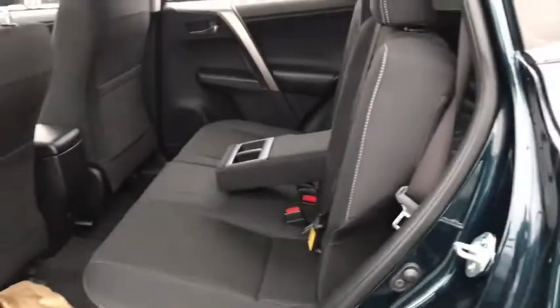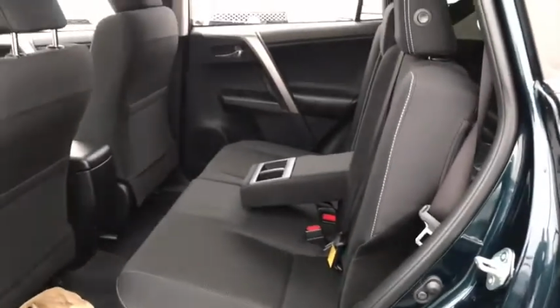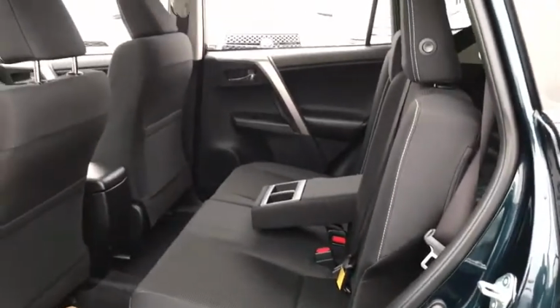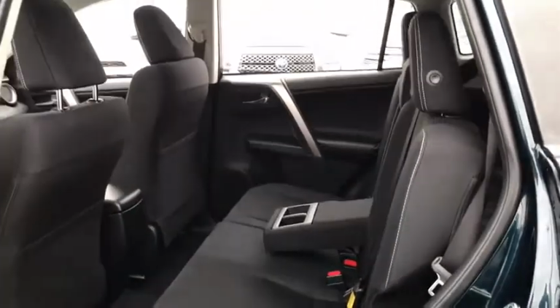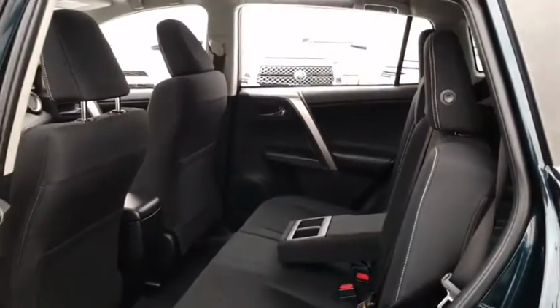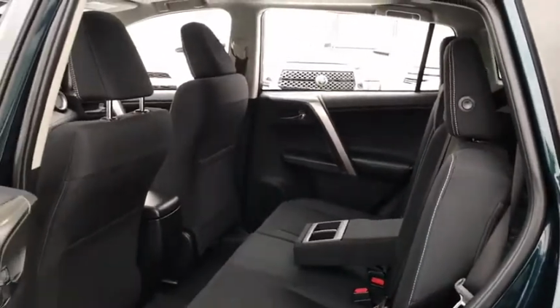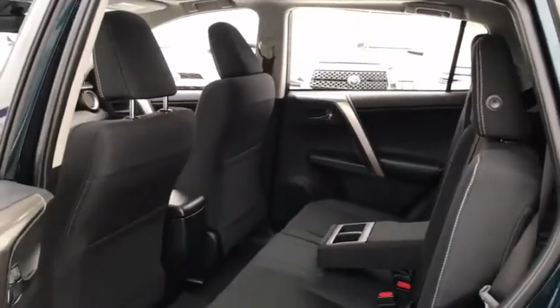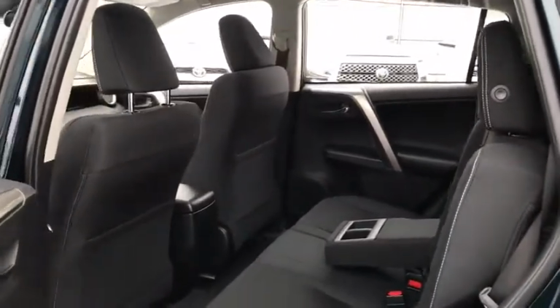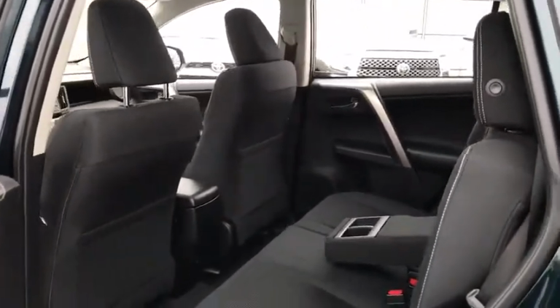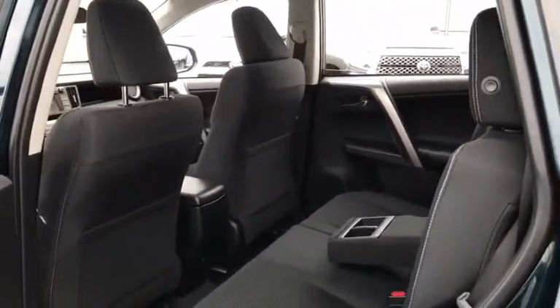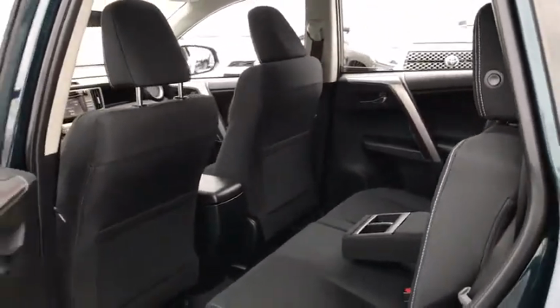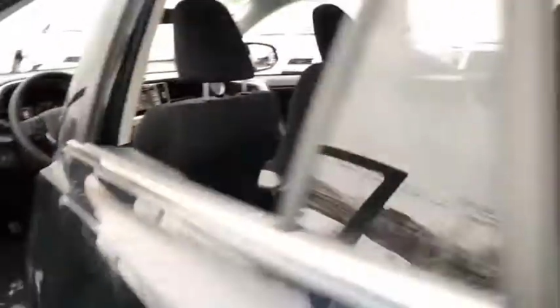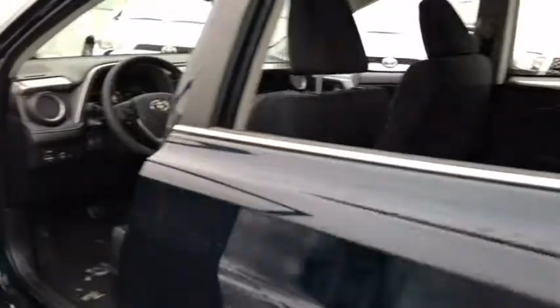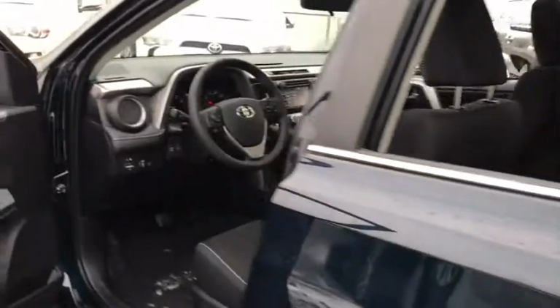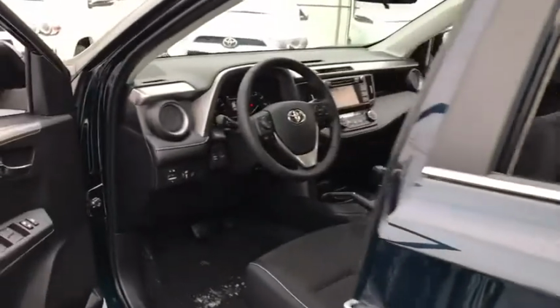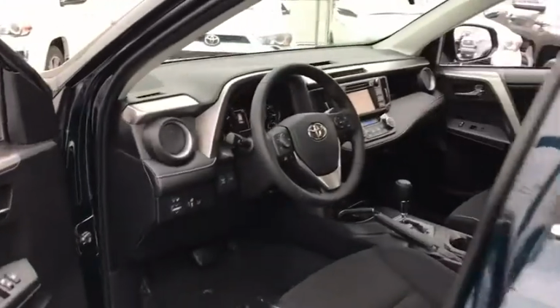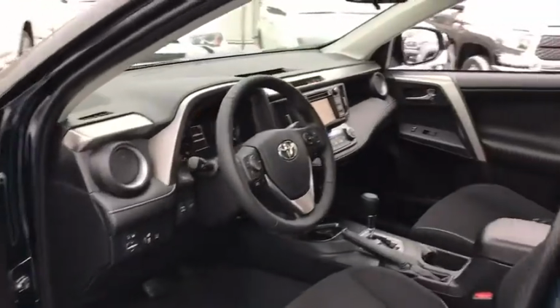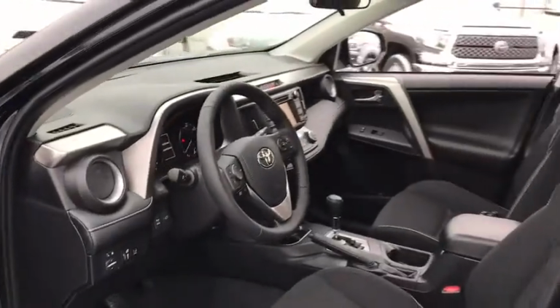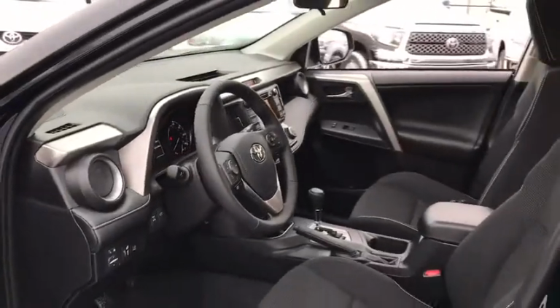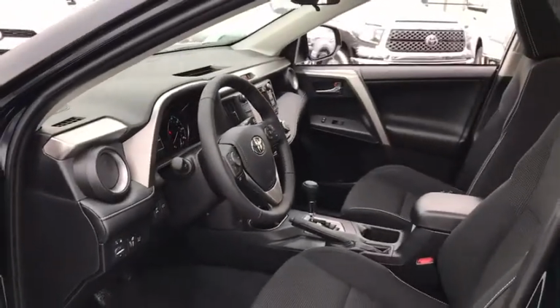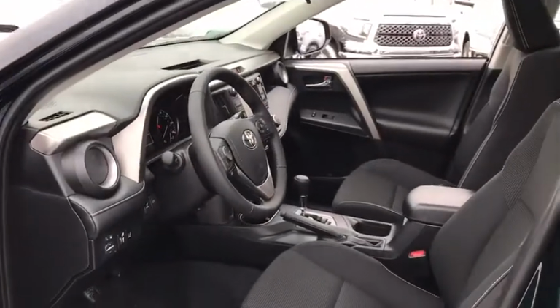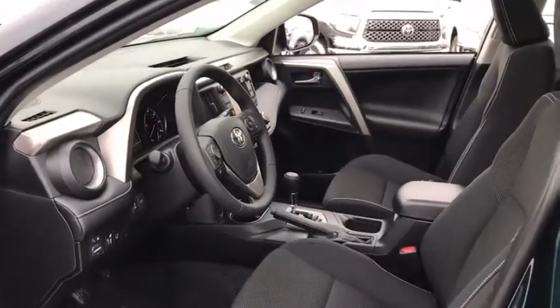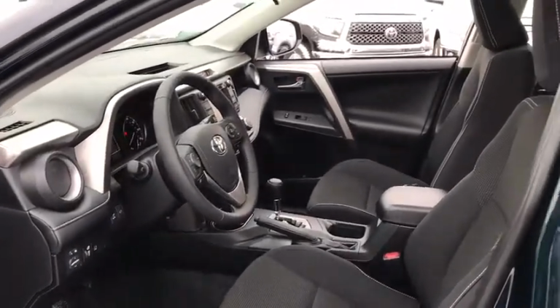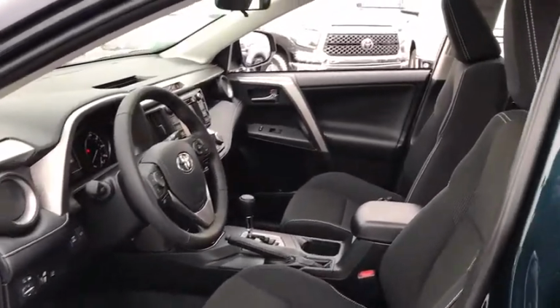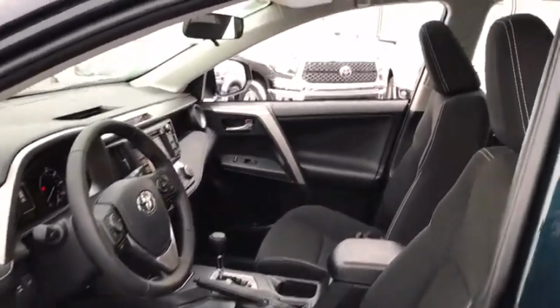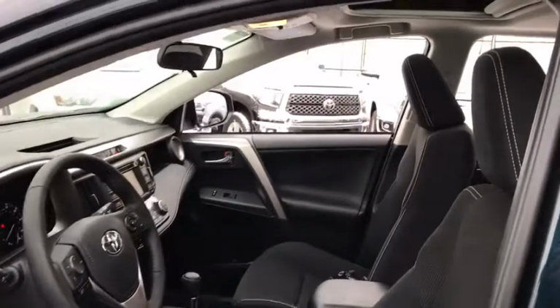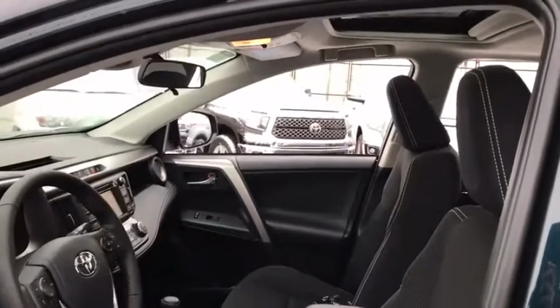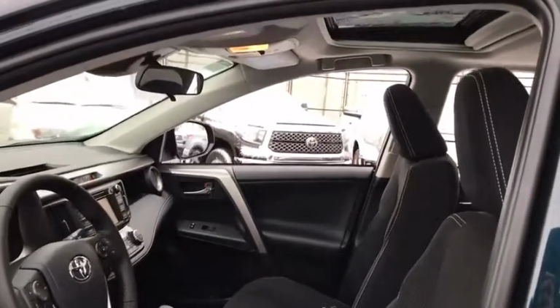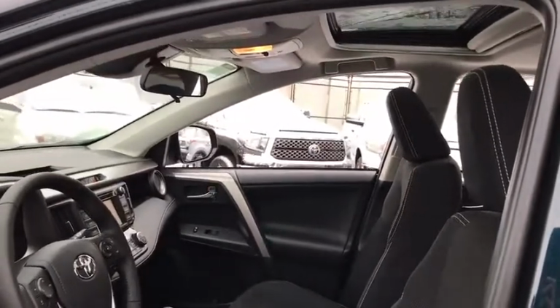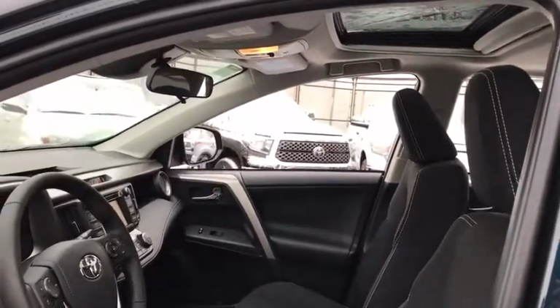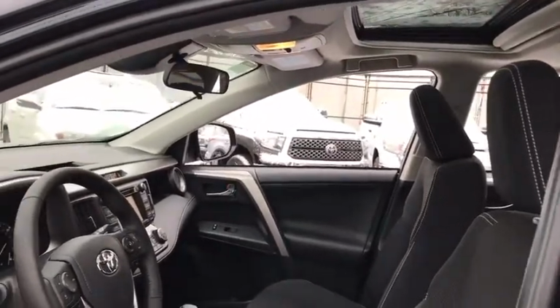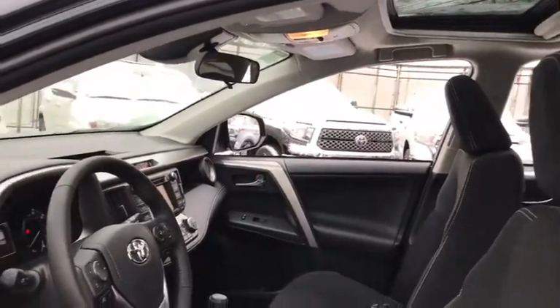Leather-wrapped steering wheel, Bluetooth, power steering, adjustable steering wheel, cruise control, aluminum wheels, four-wheel disc brakes, AM-FM stereo radio, climate control, rear defrost, MP3 player.